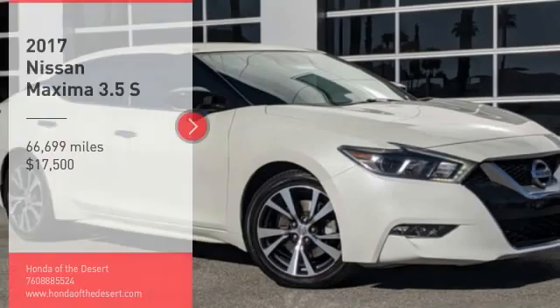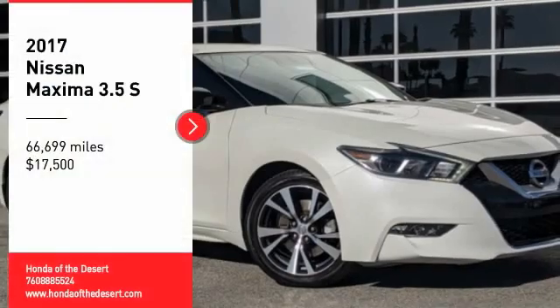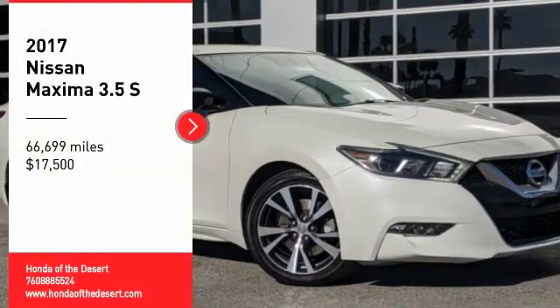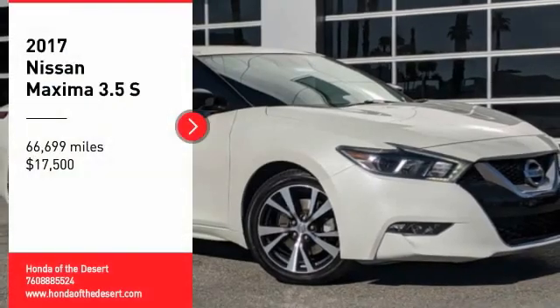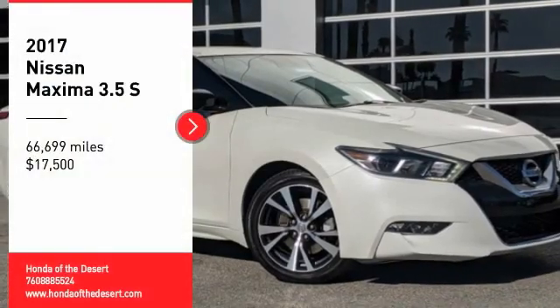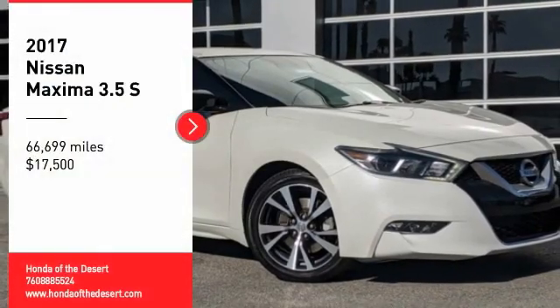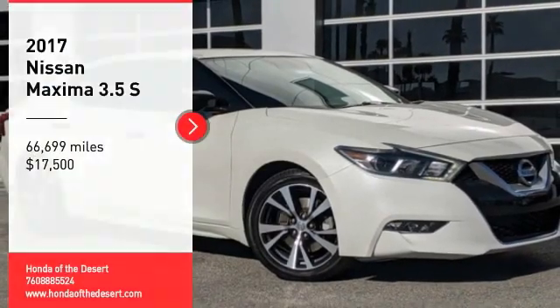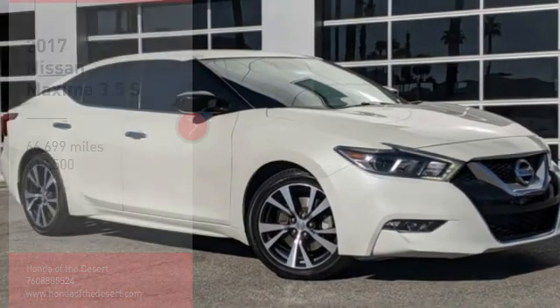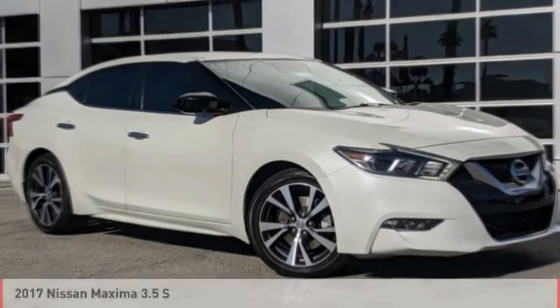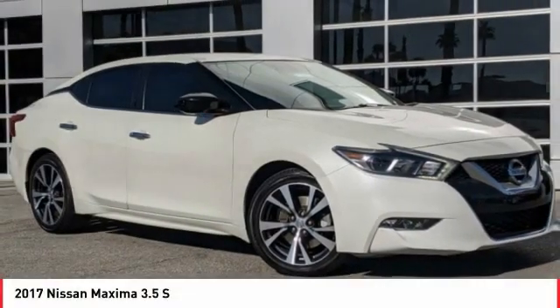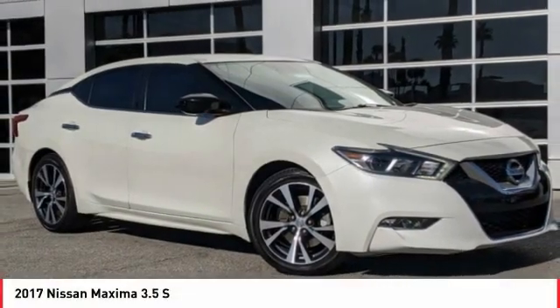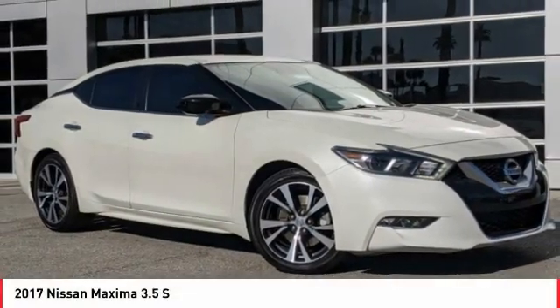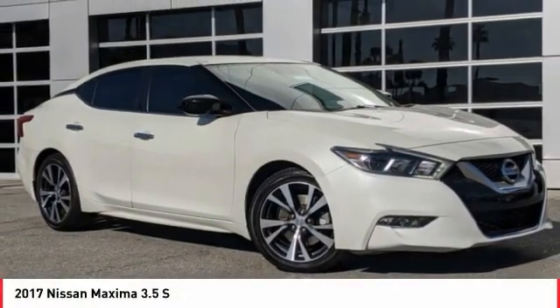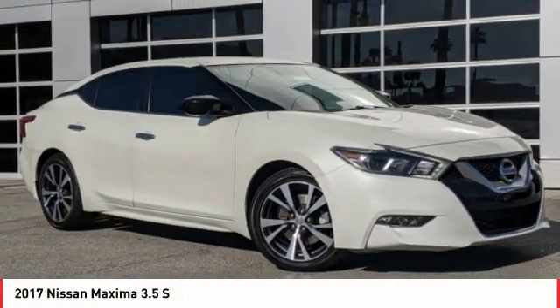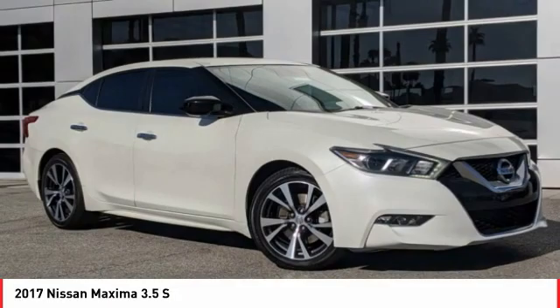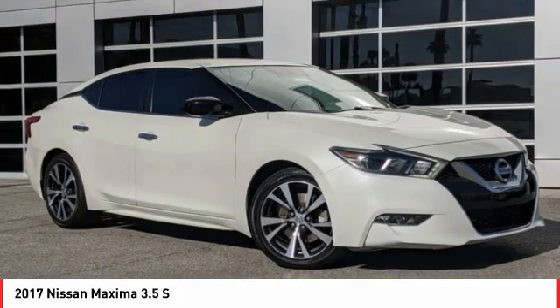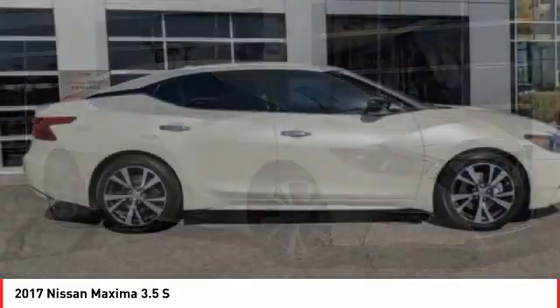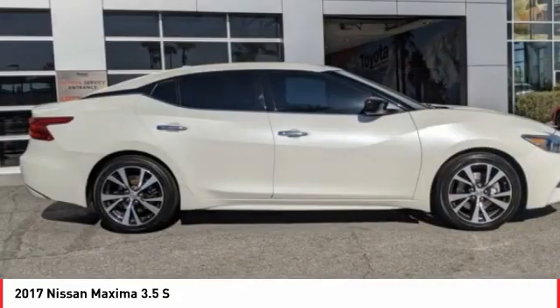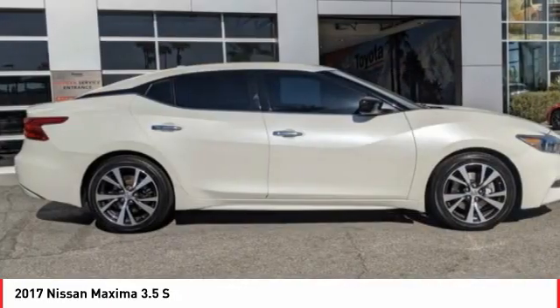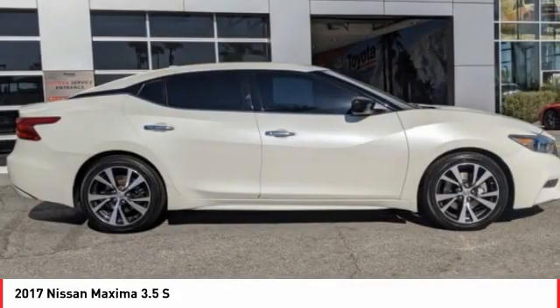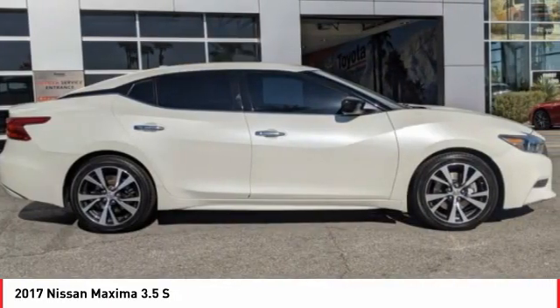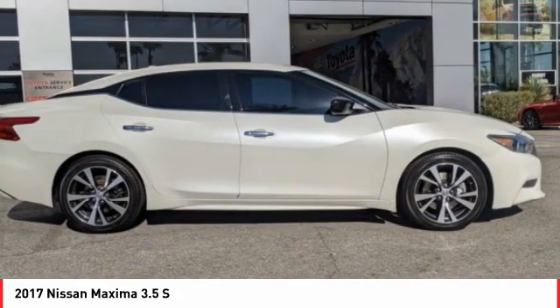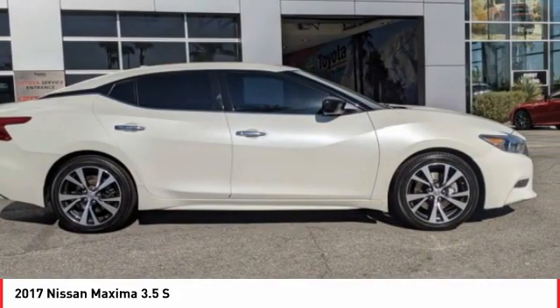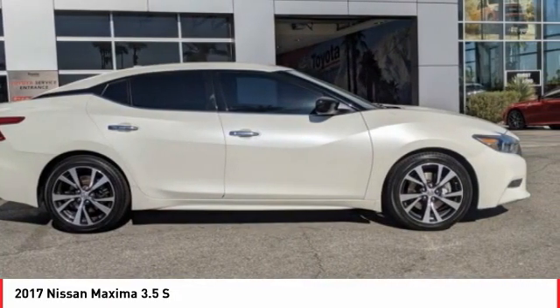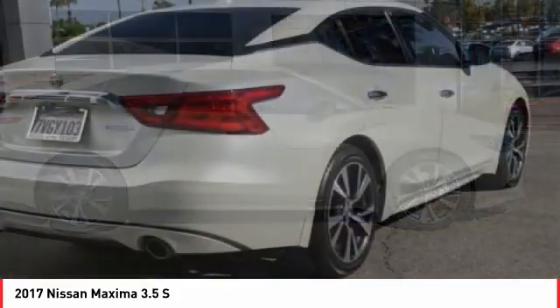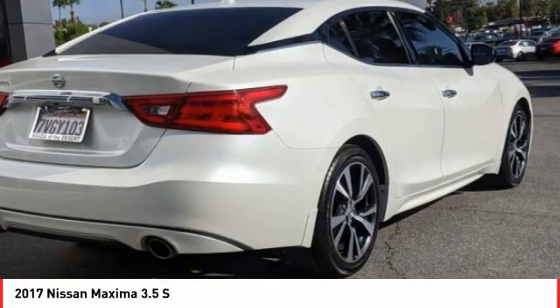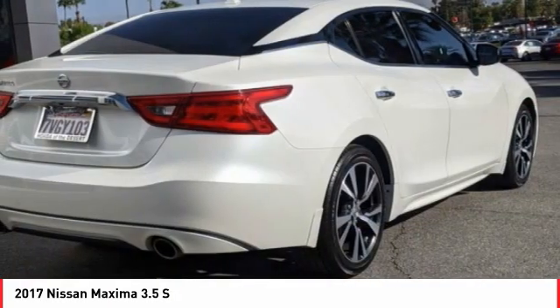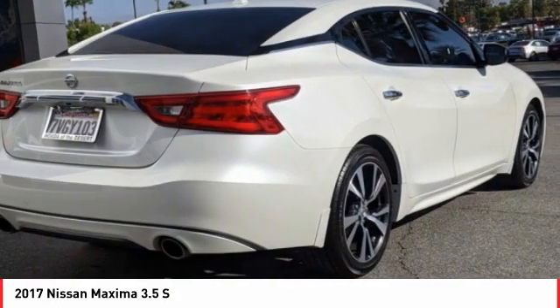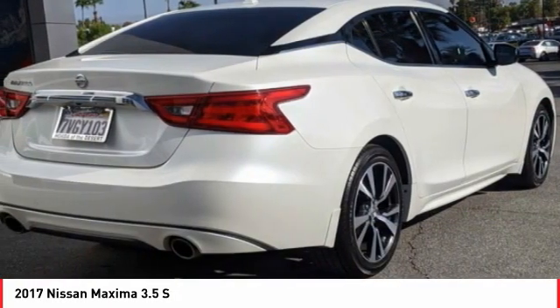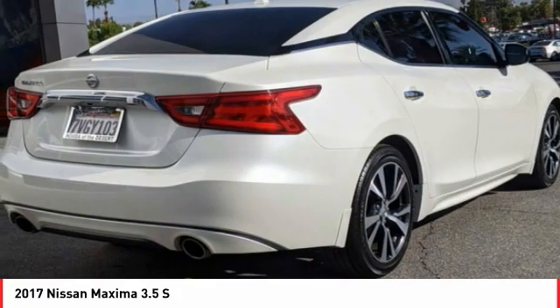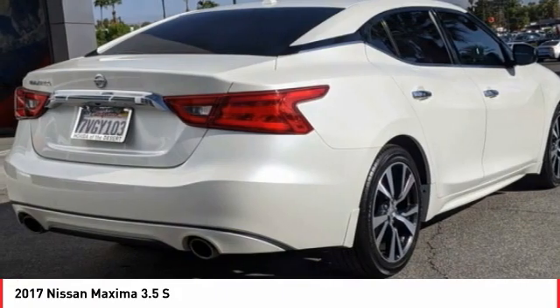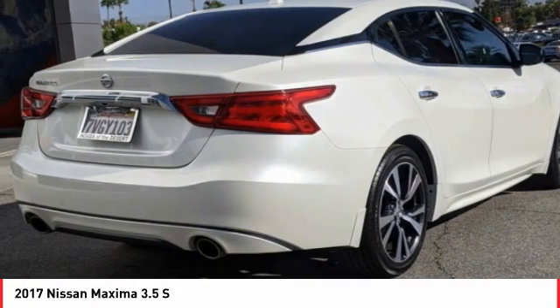Looking for the right vehicle? Check out the 2017 Maxima. Maxima offers elegance with an edge. The spacious interior provides refined comfort for up to five passengers.